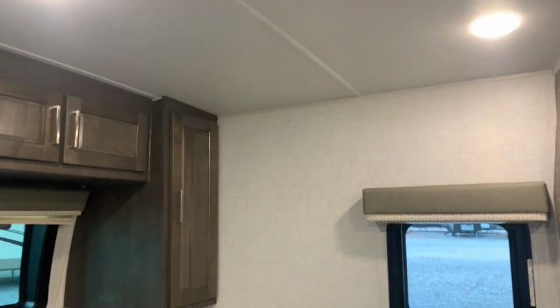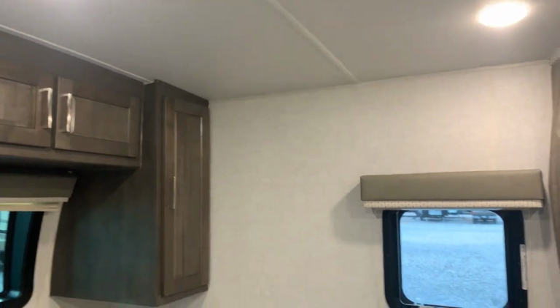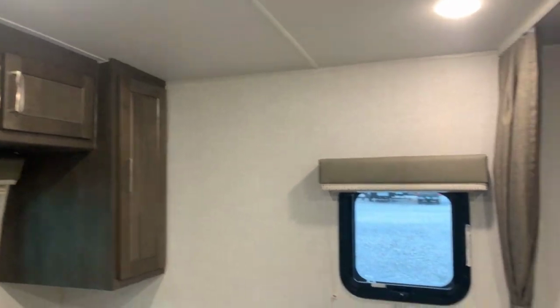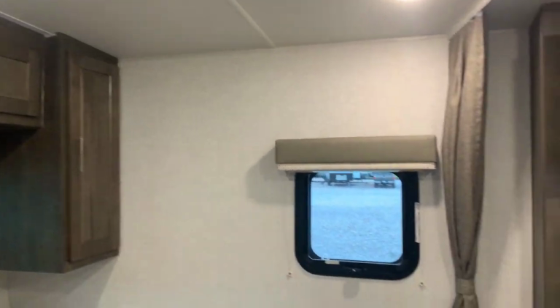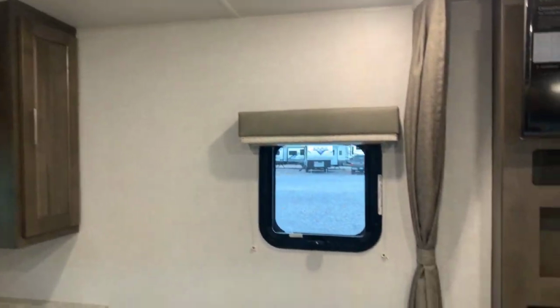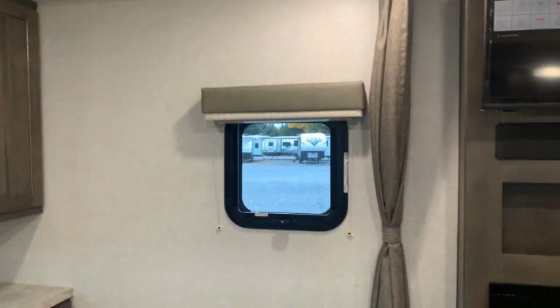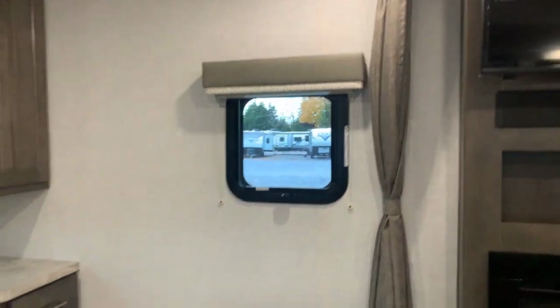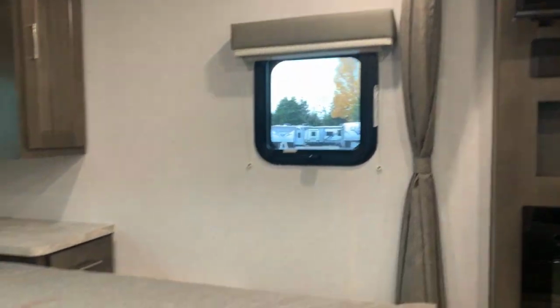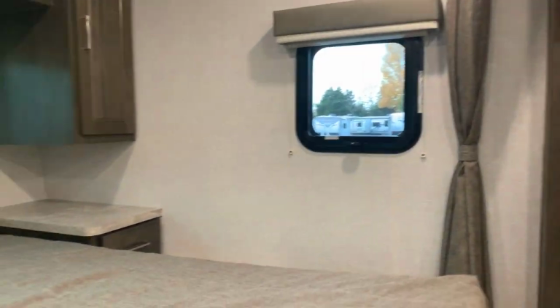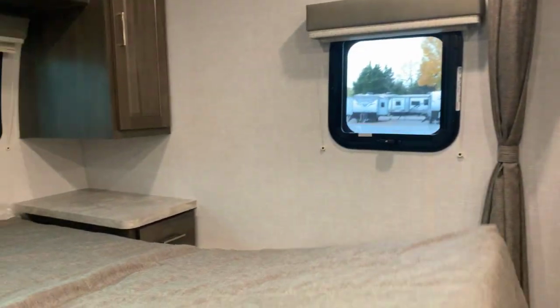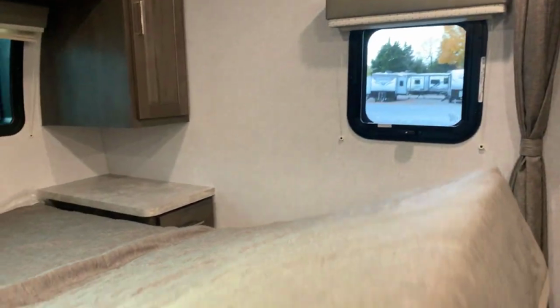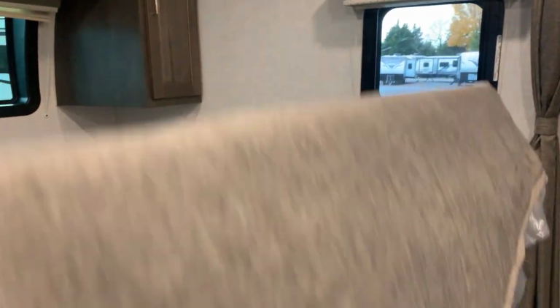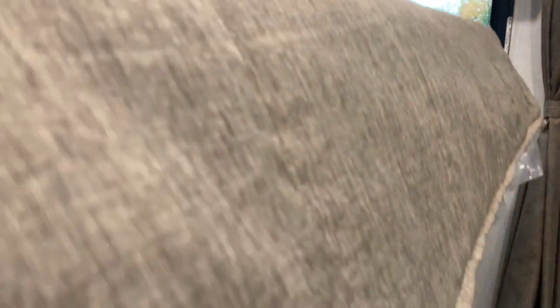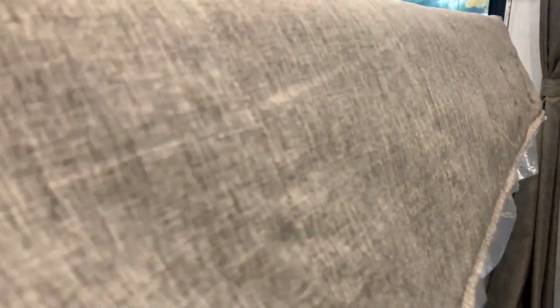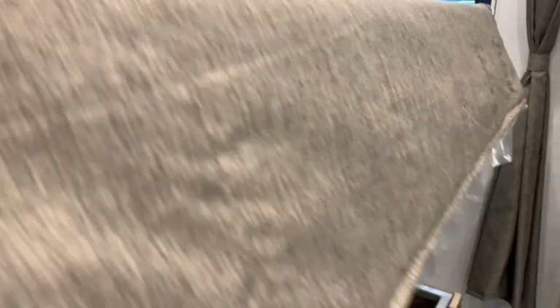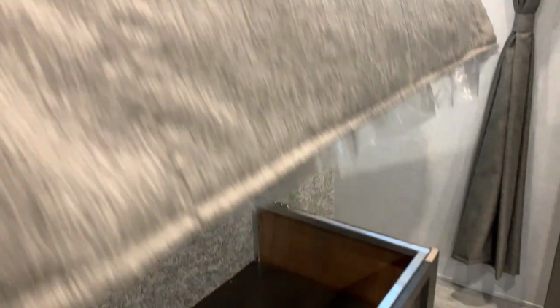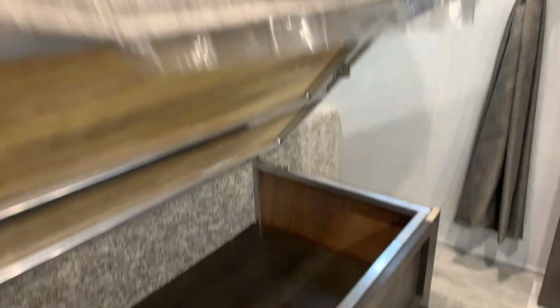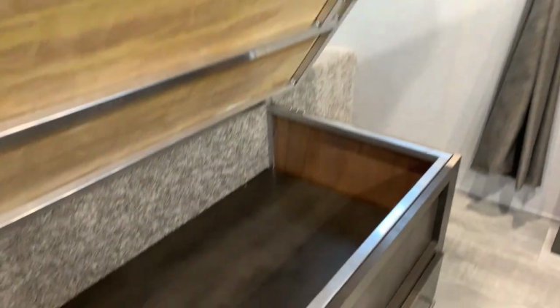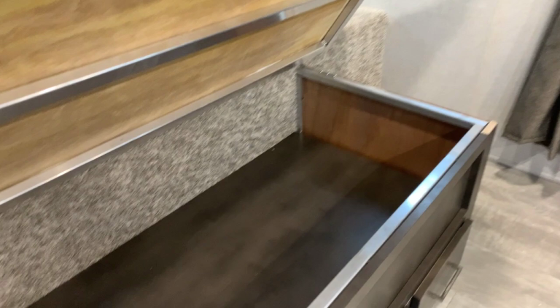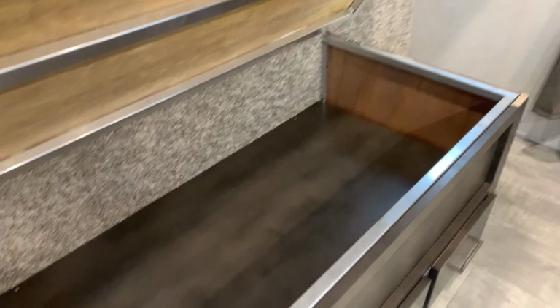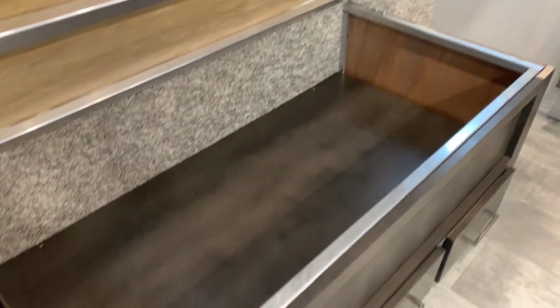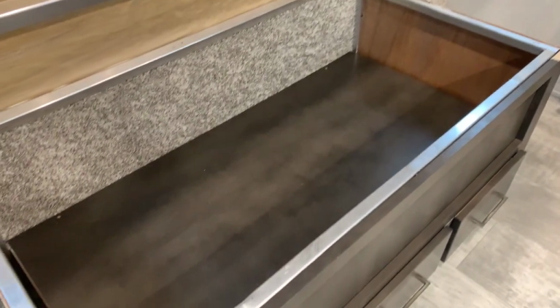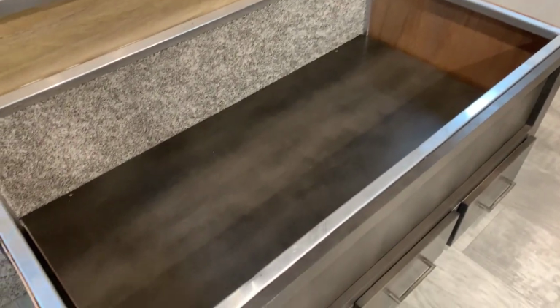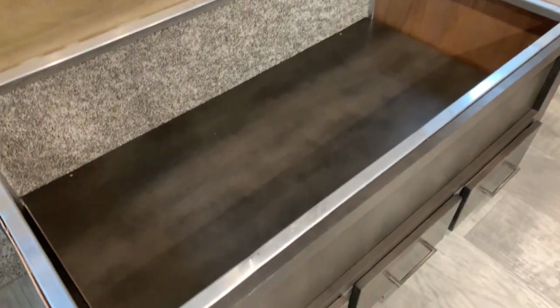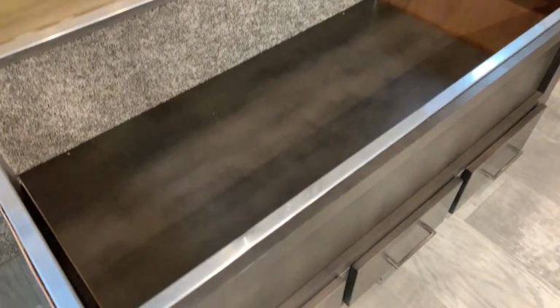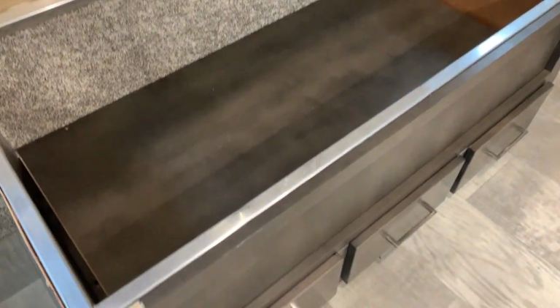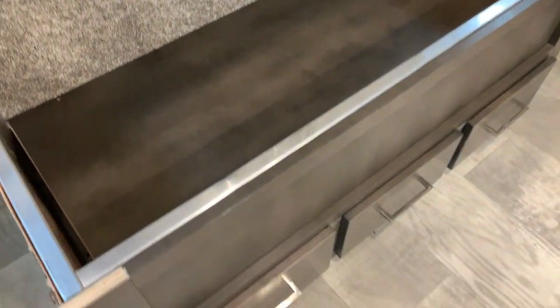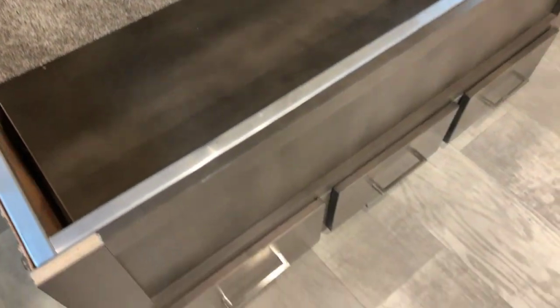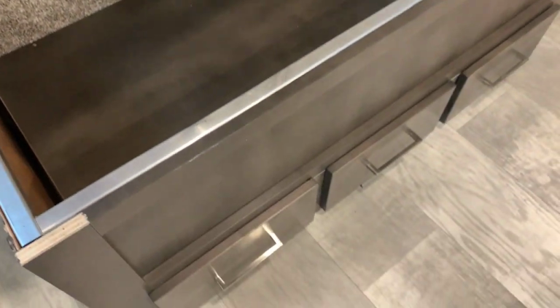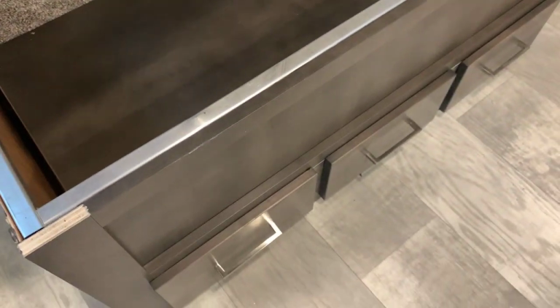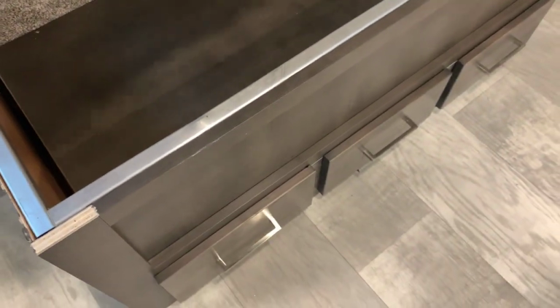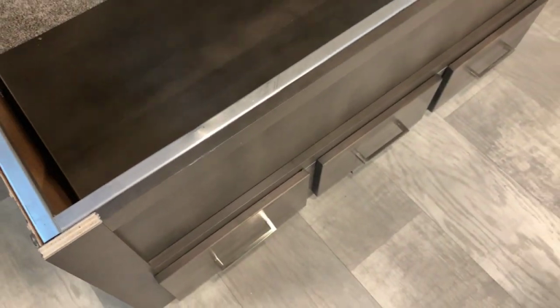From the bedroom — one more thing: below the bed, great storage there. Aluminum bed base, and I have drawers below as well.